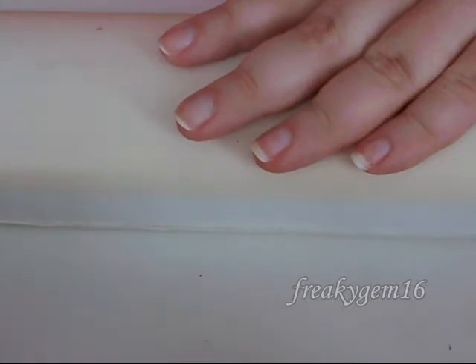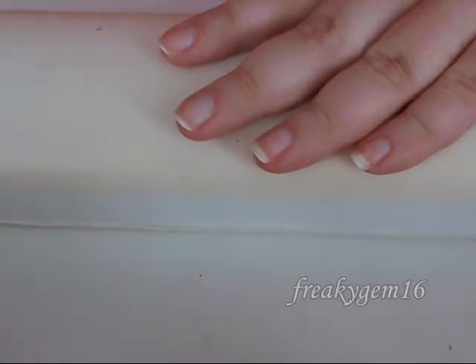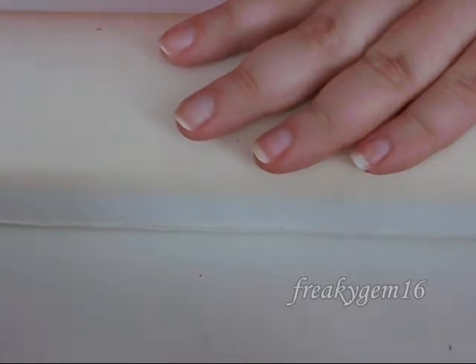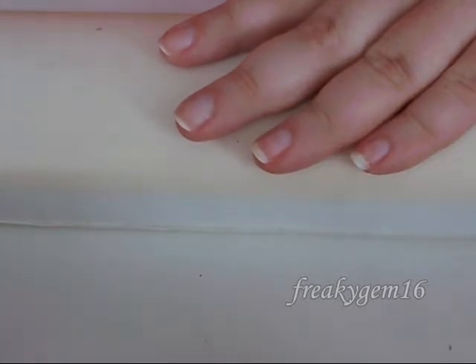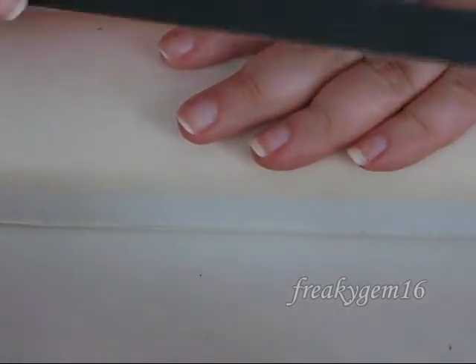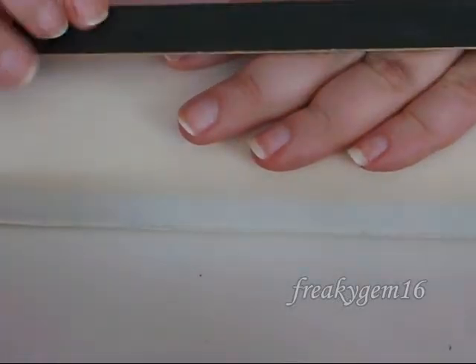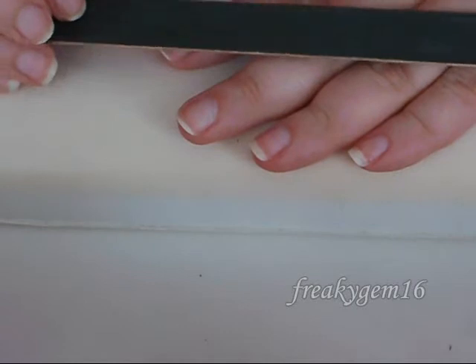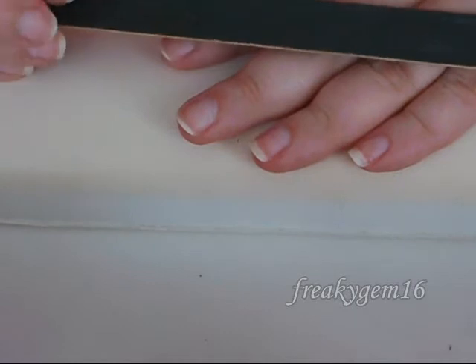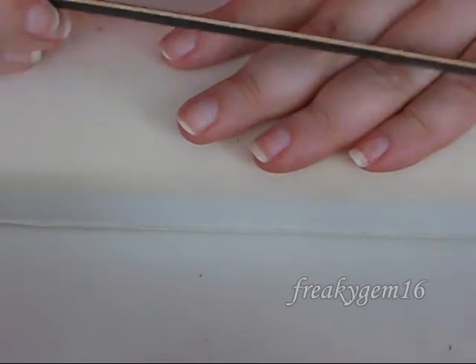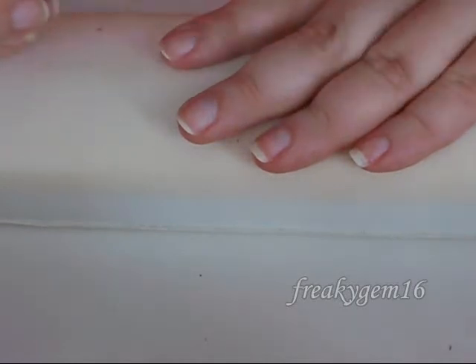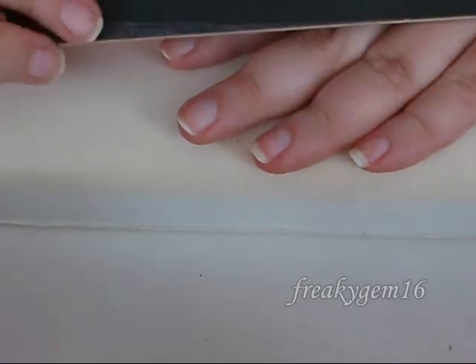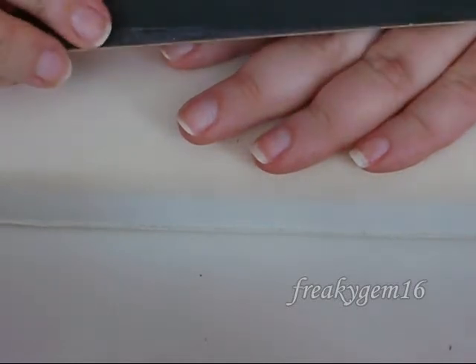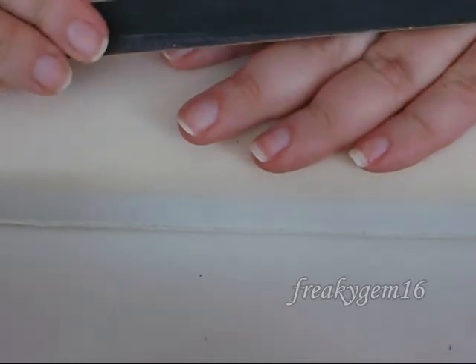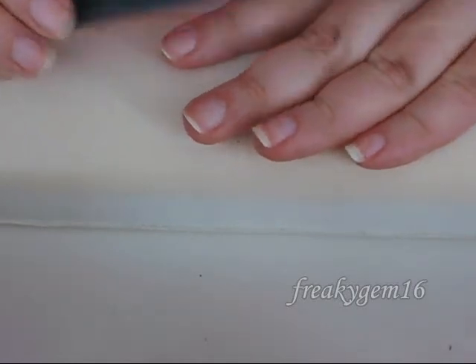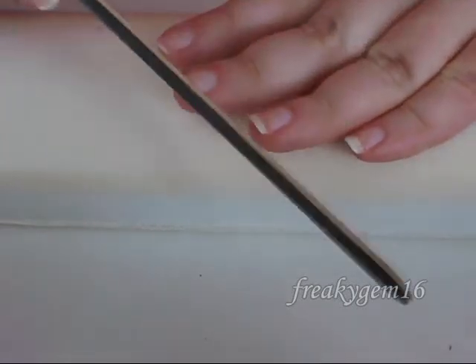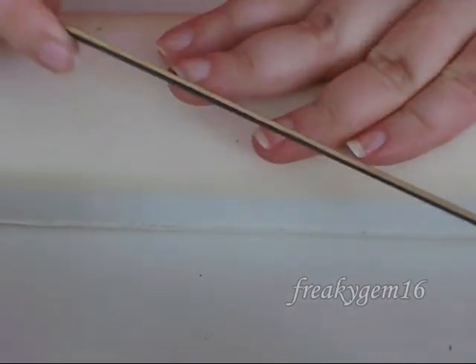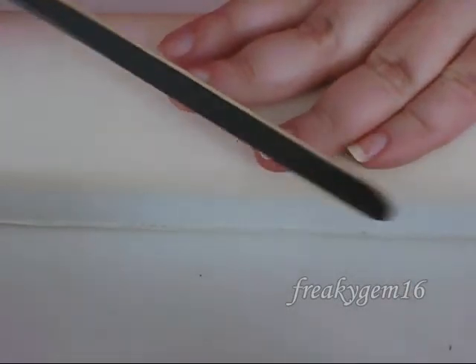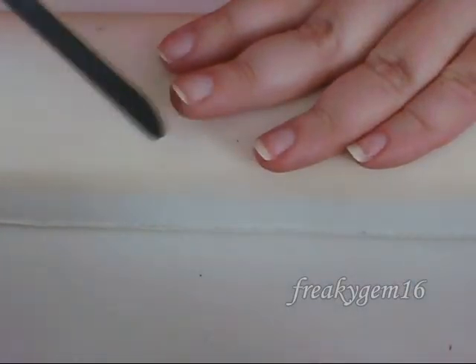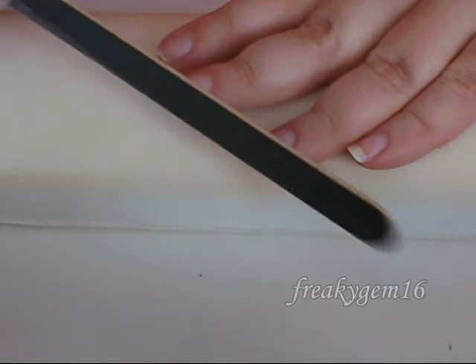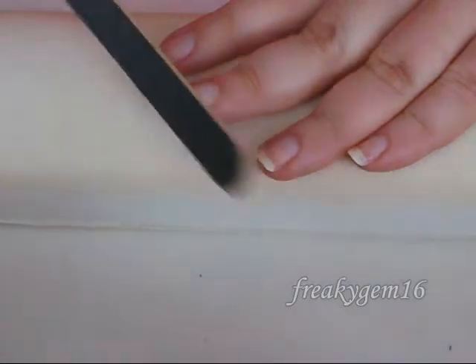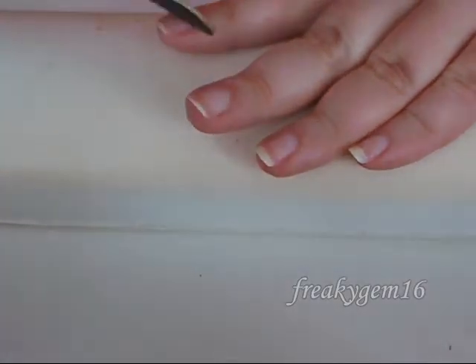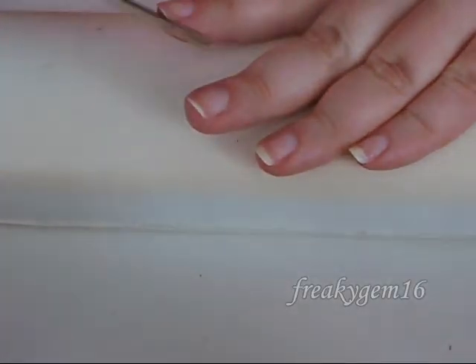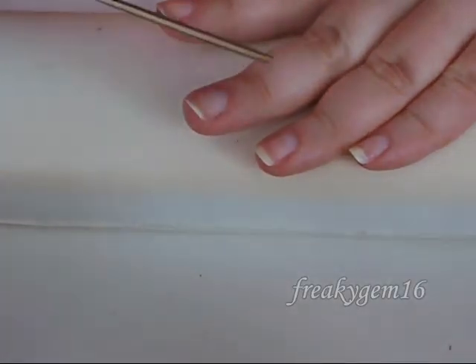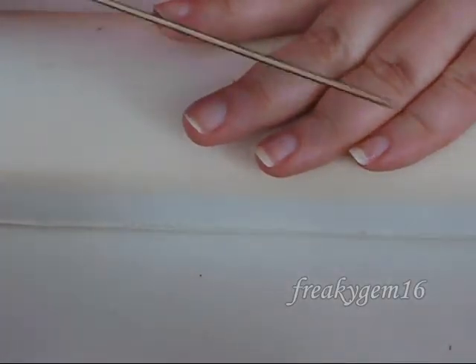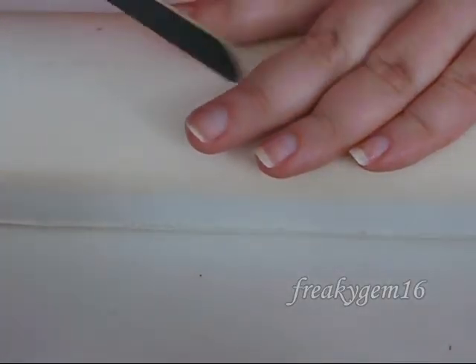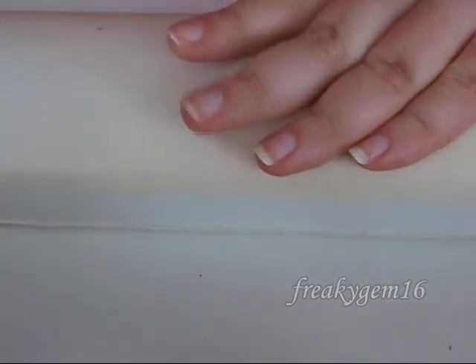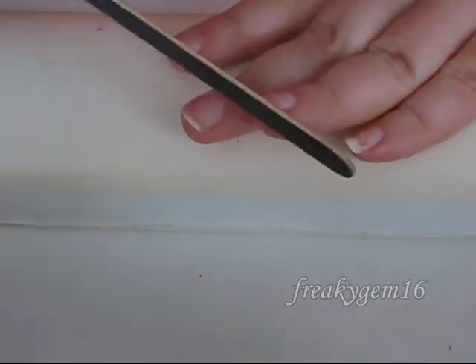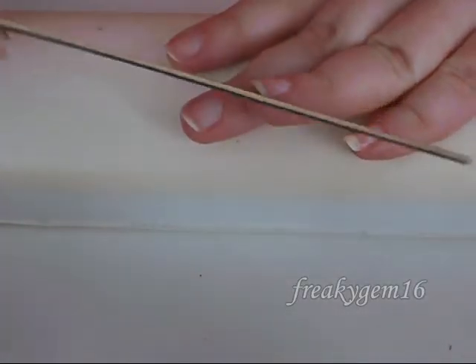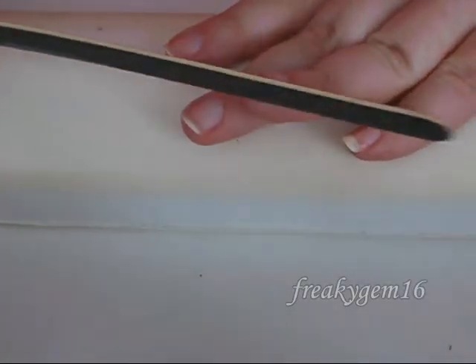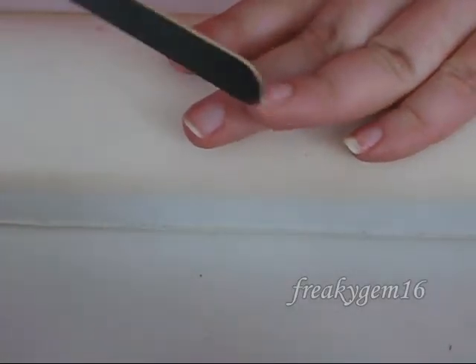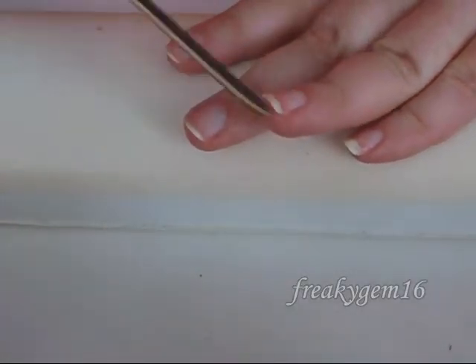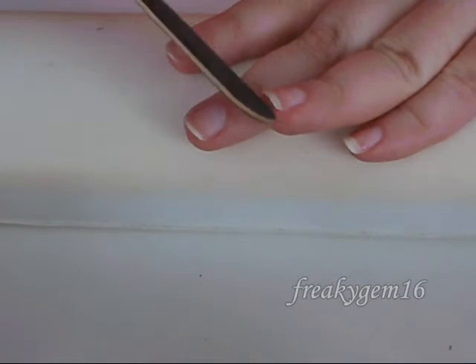What you want to begin with is a nail file — I have got this one here and it's an 80 grit. You're just going to want to shape any misshapen or jagged edges, anything that you feel needs a bit of attention.